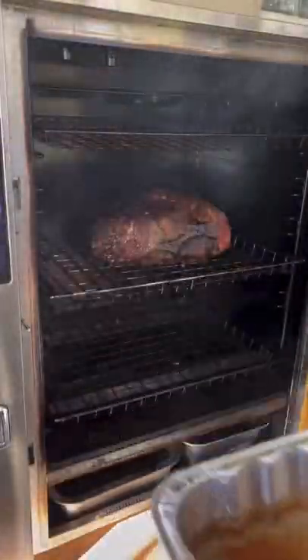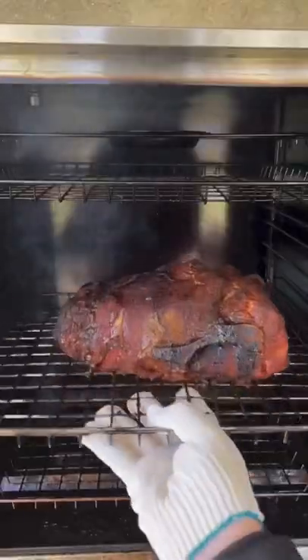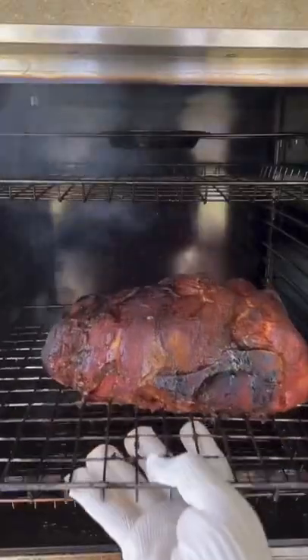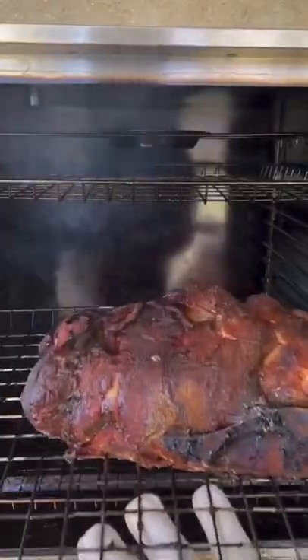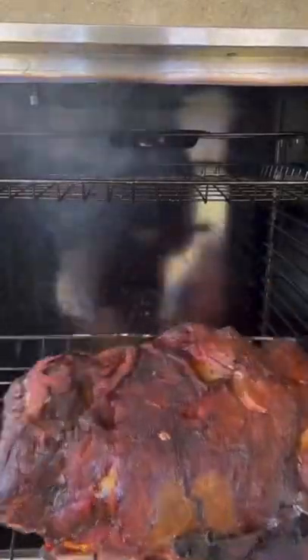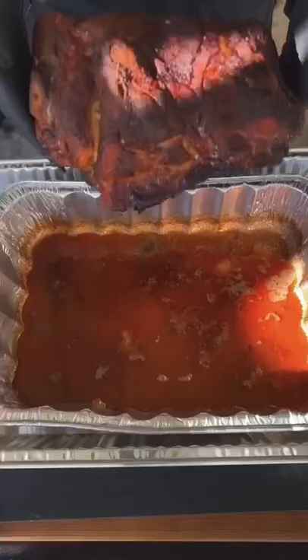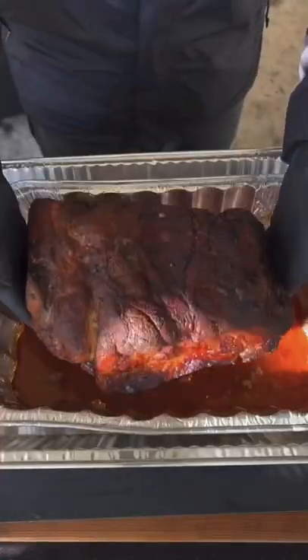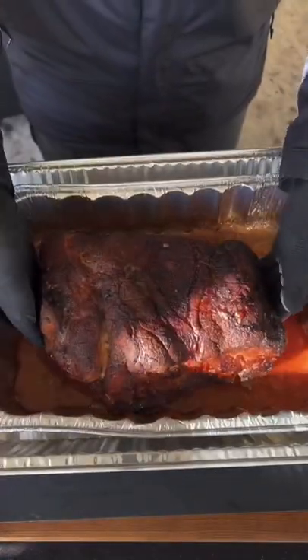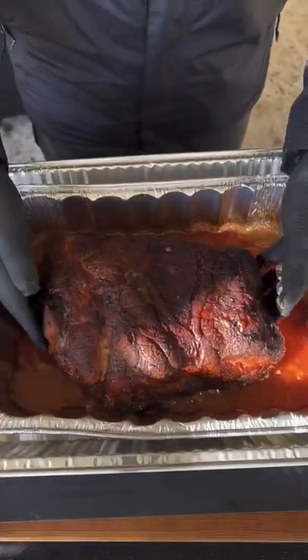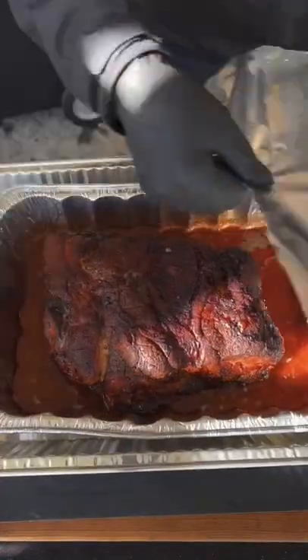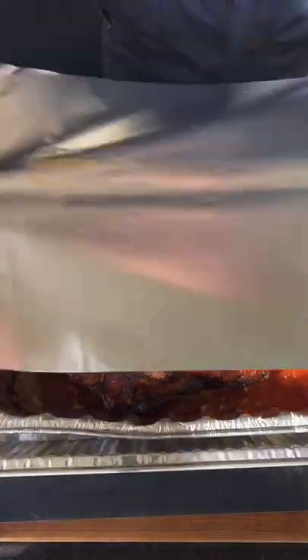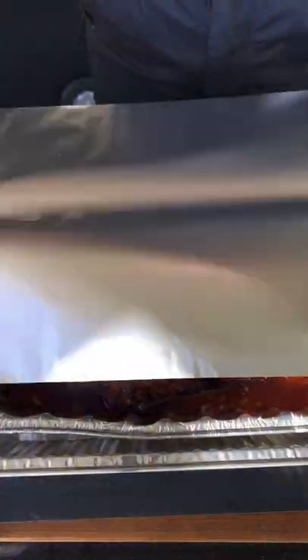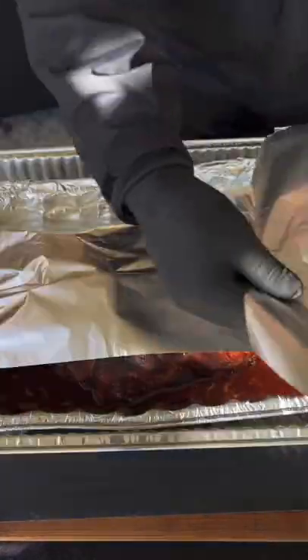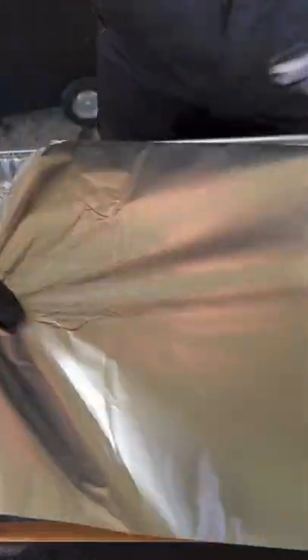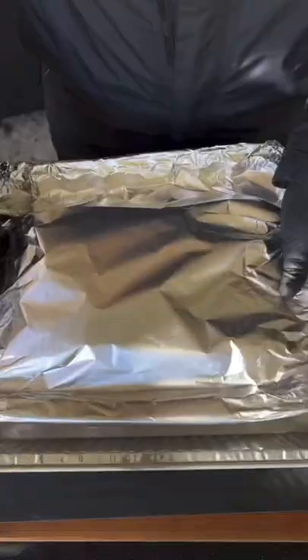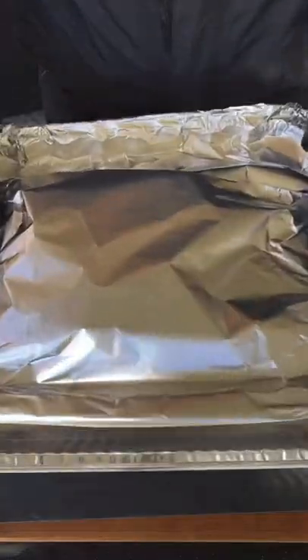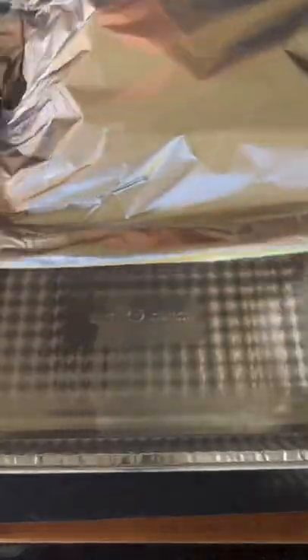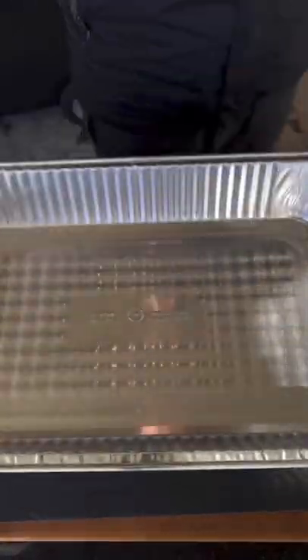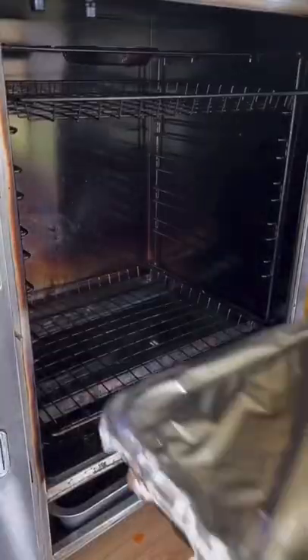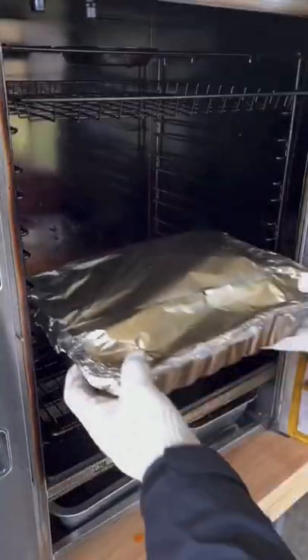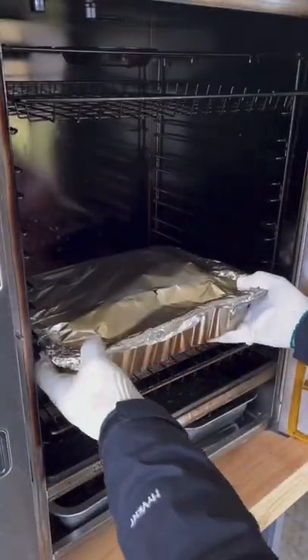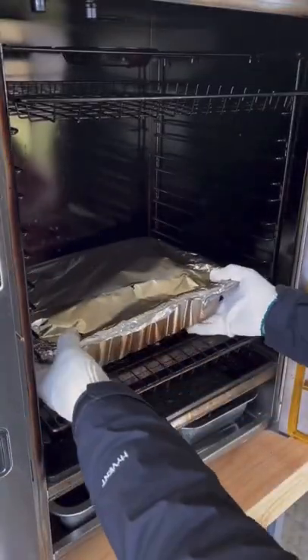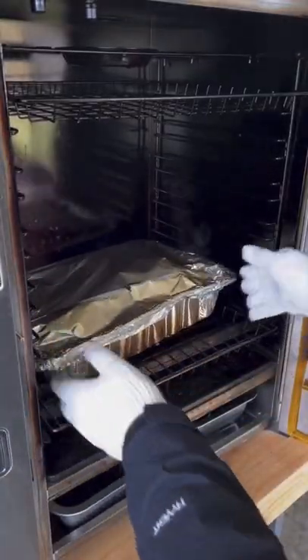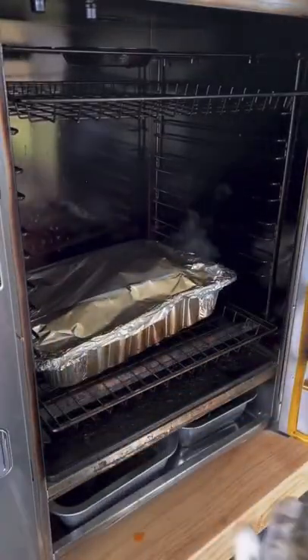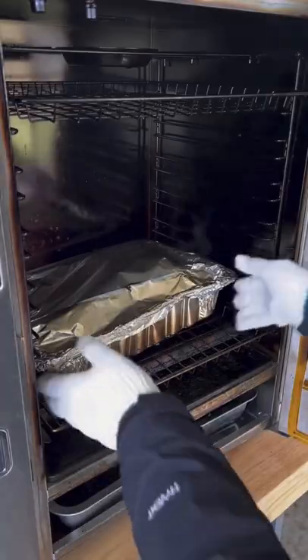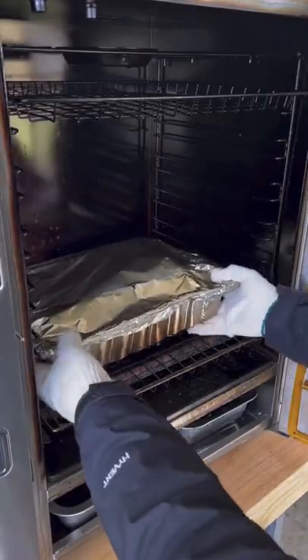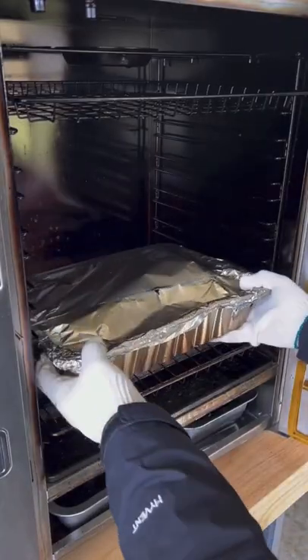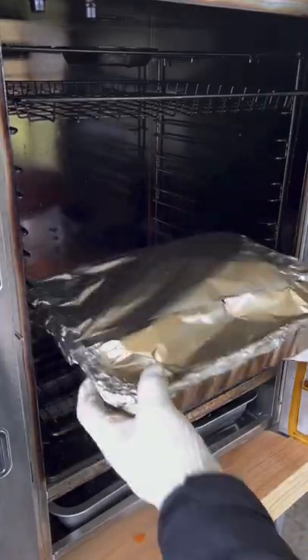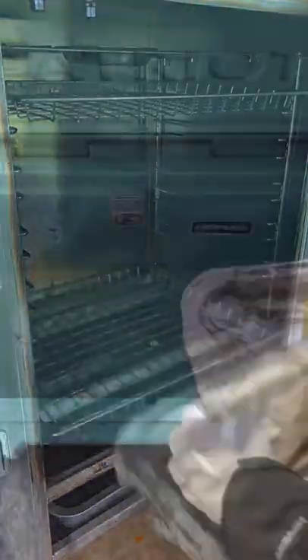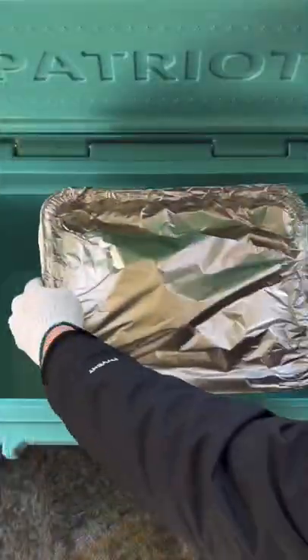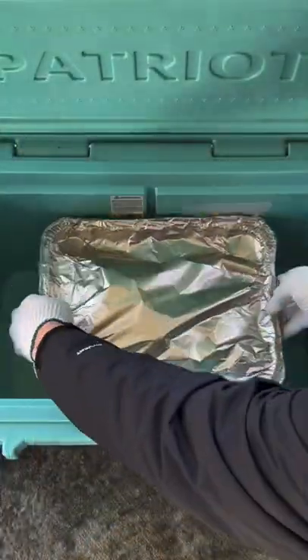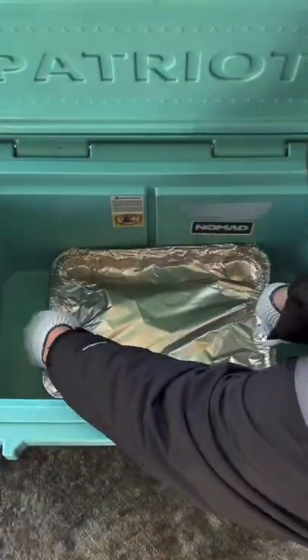At 165, you're going to remove it and put it in that drip pan, covering it with foil, placing it back in the smoker all the way until about 203, 205, or probe tender.